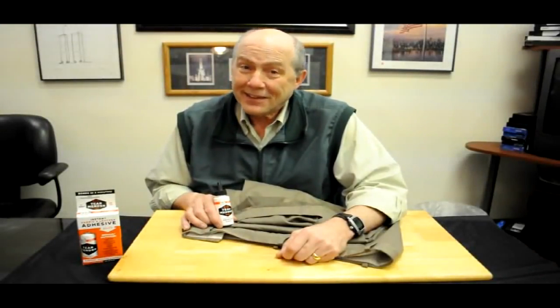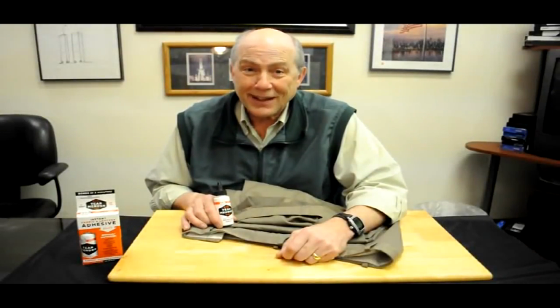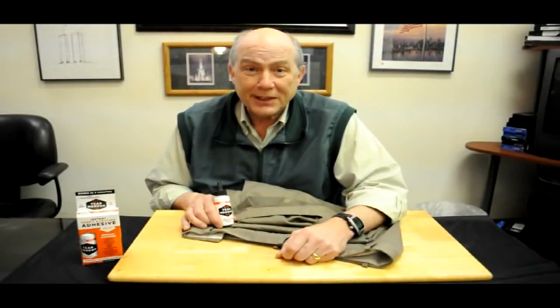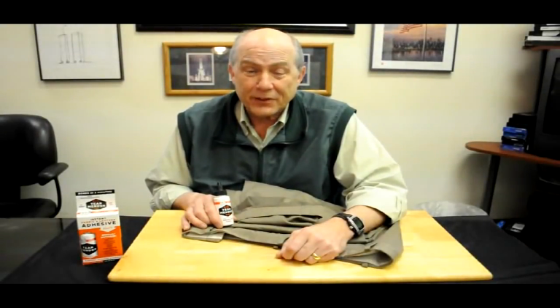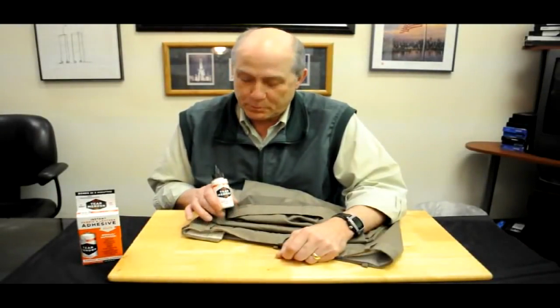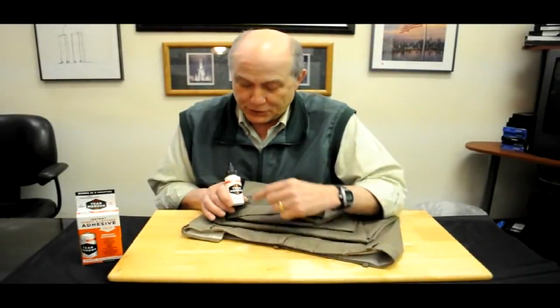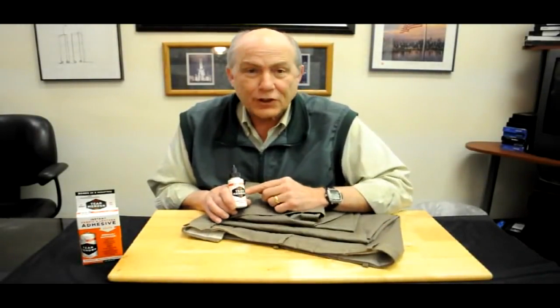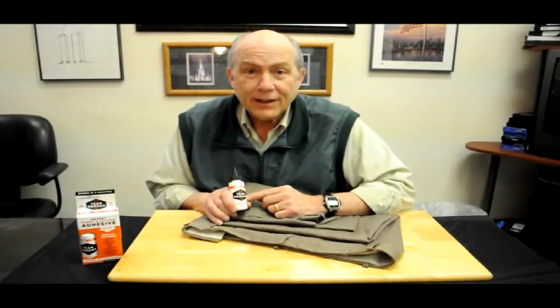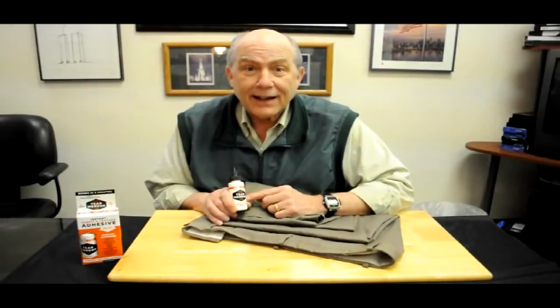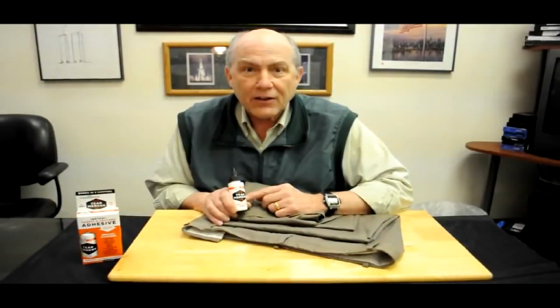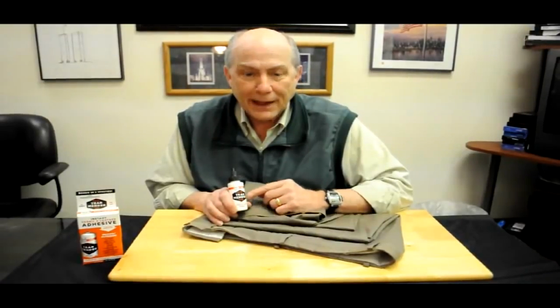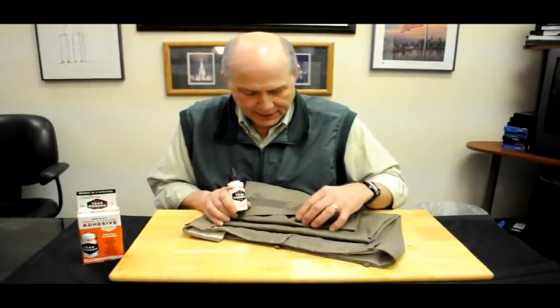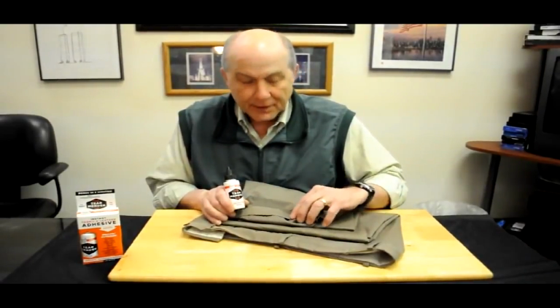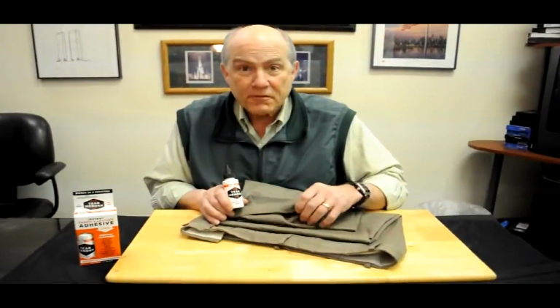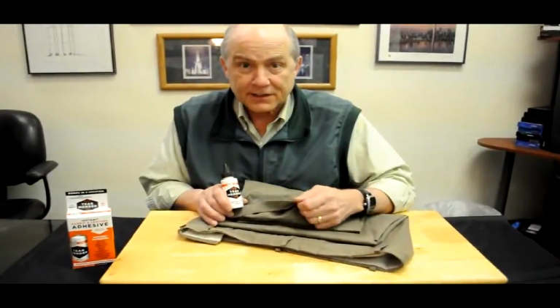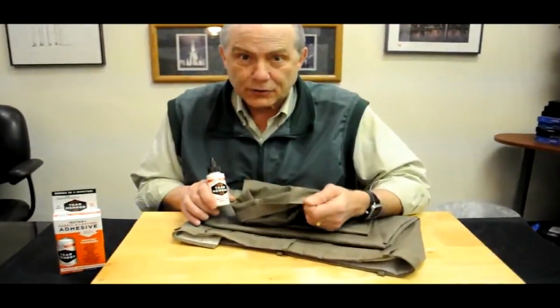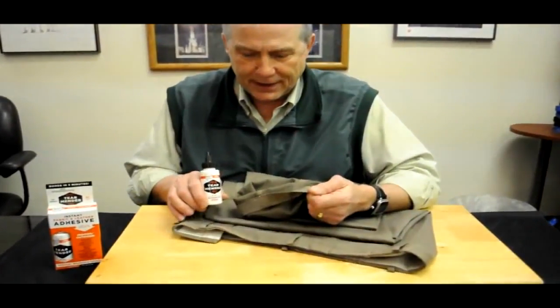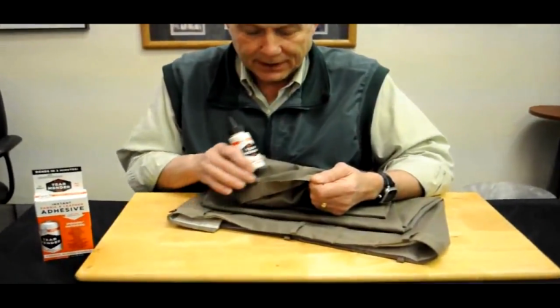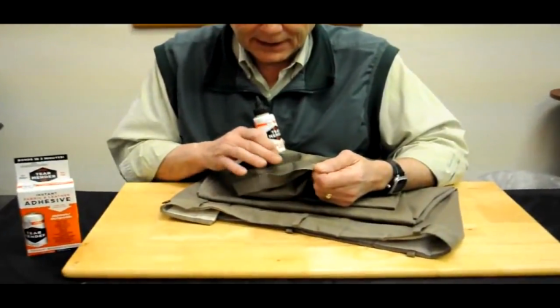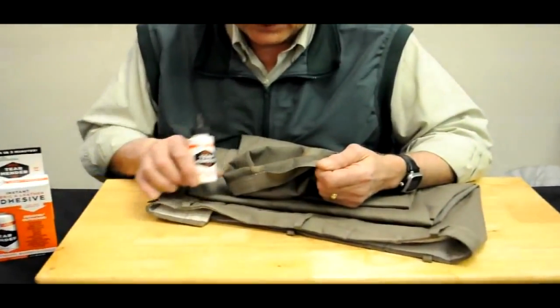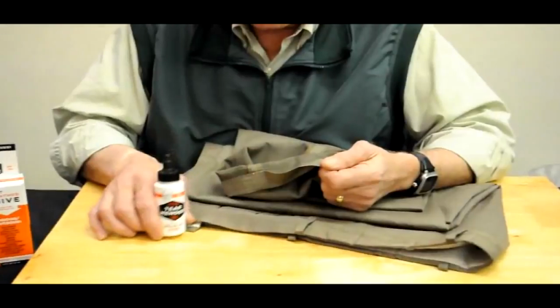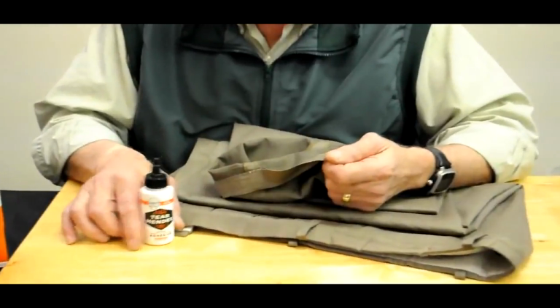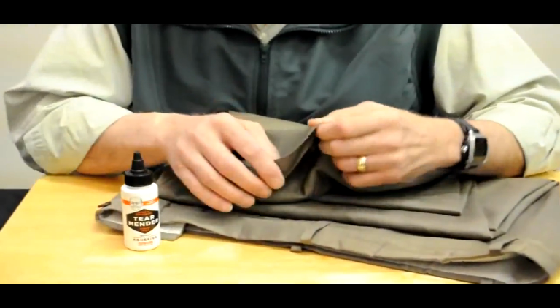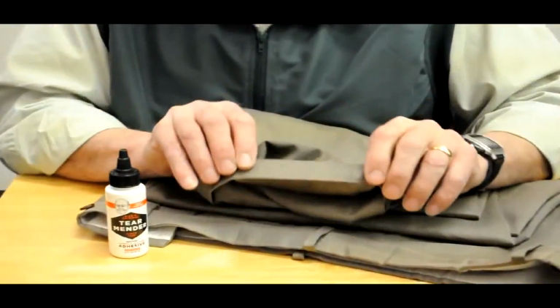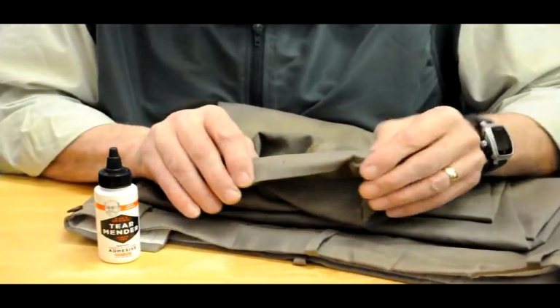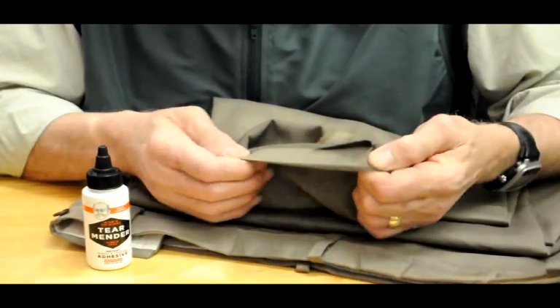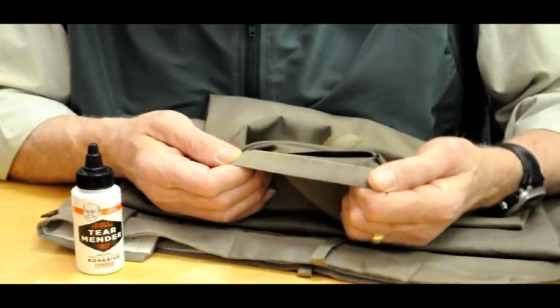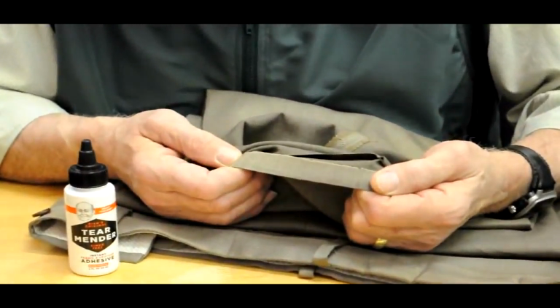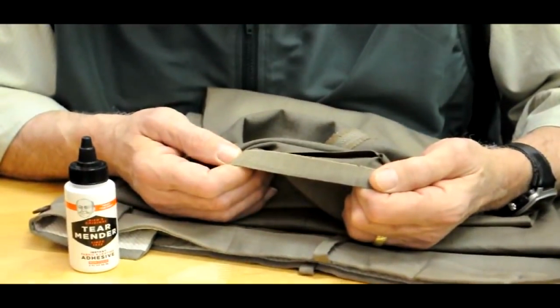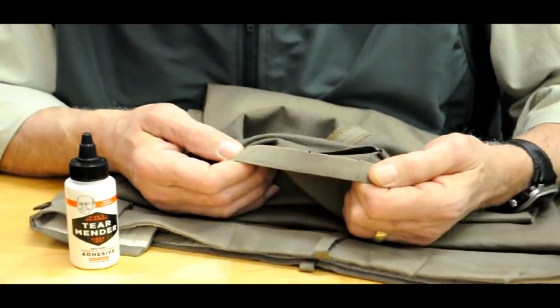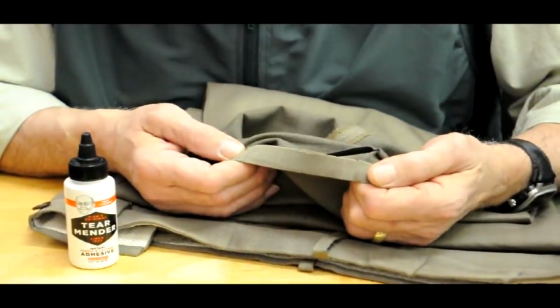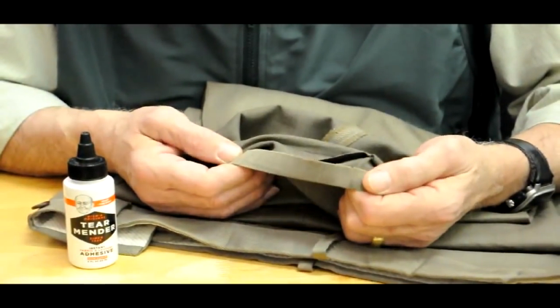Hello again from Tear Mender, Bish's Original — and how can it possibly help fix a dropped hem like I have right here on these dress slacks? Here we are. They've let loose. What do you do?